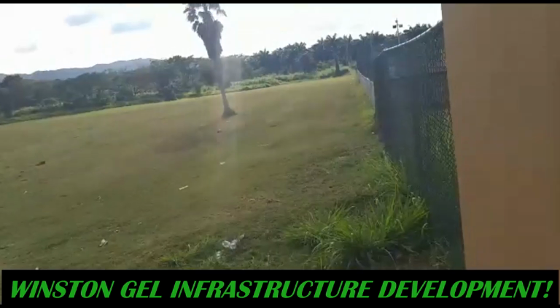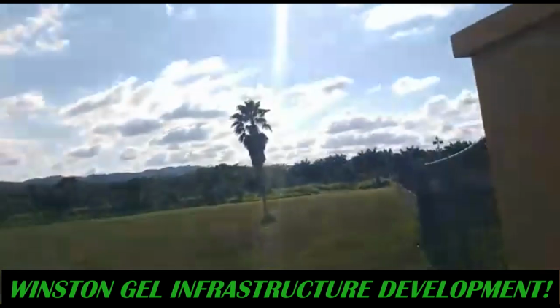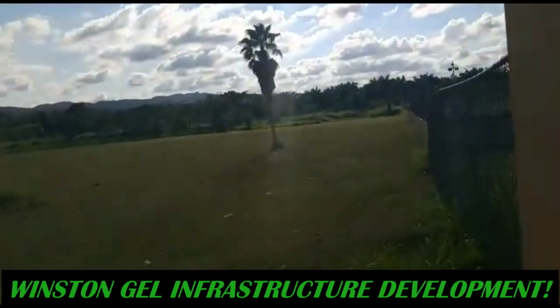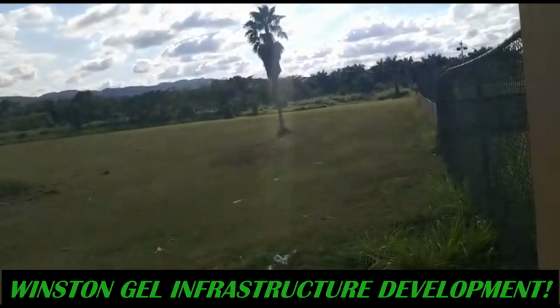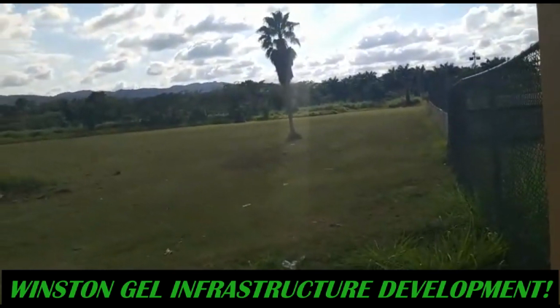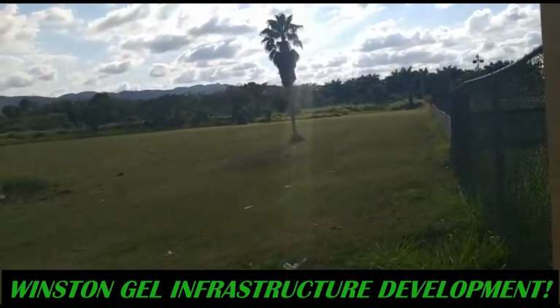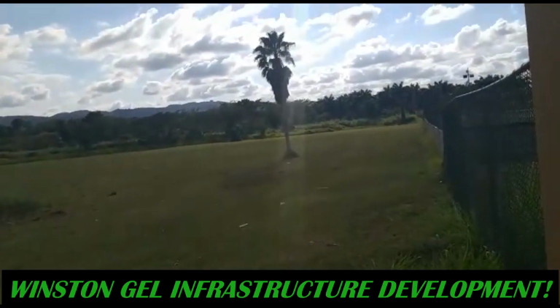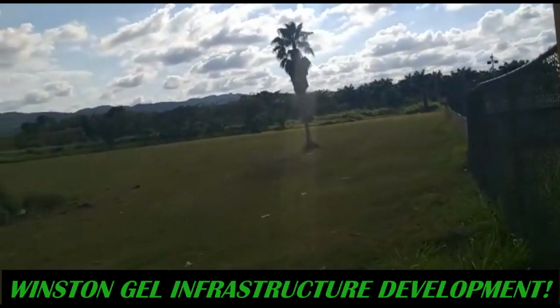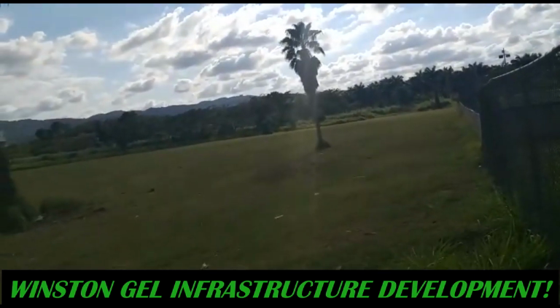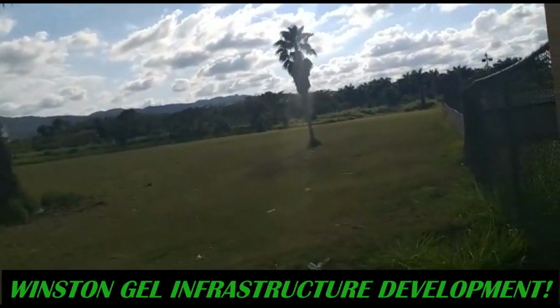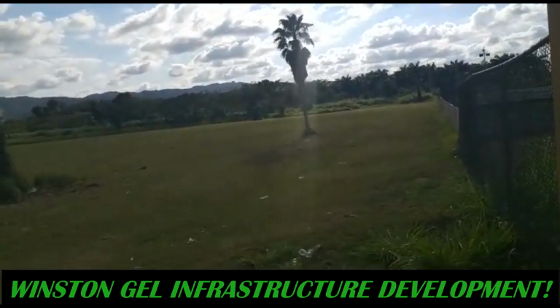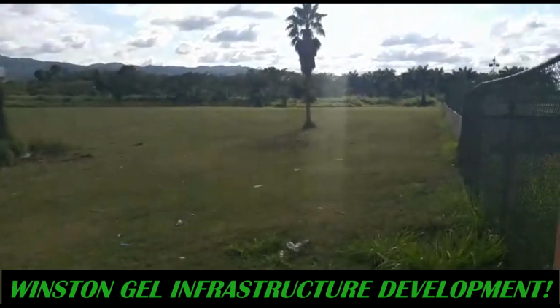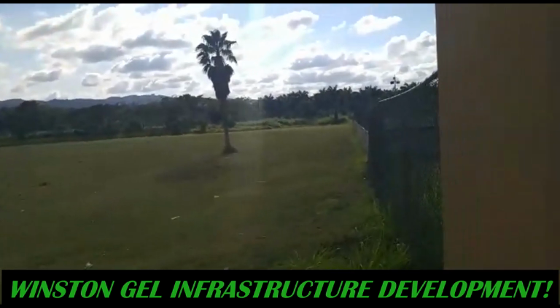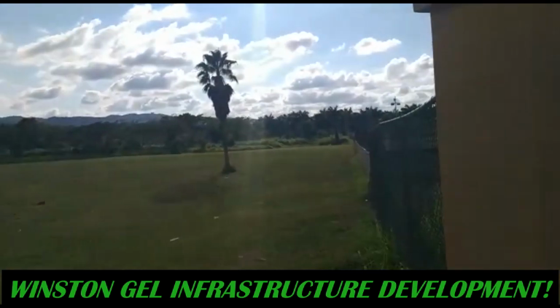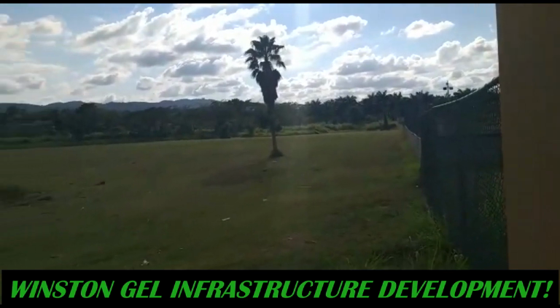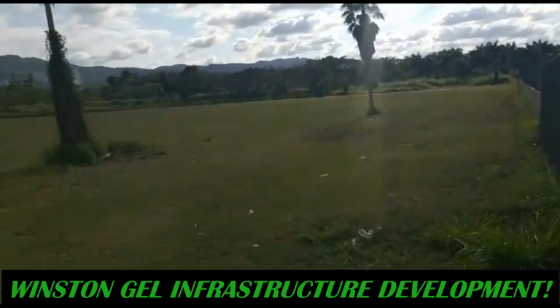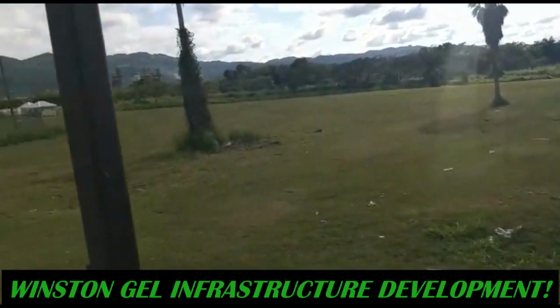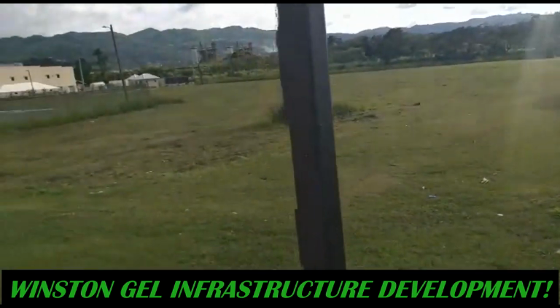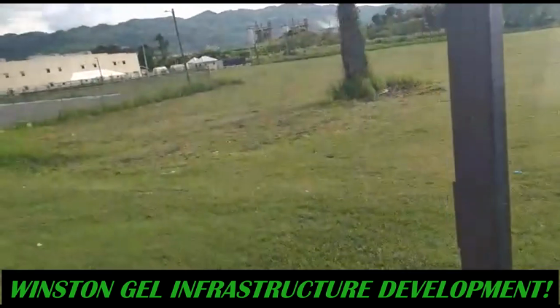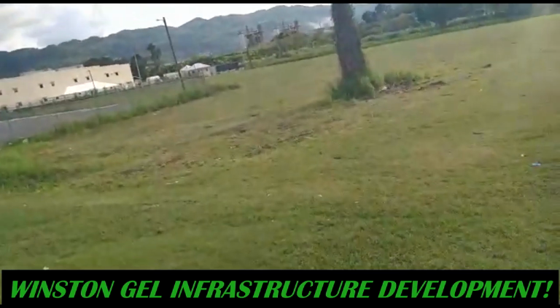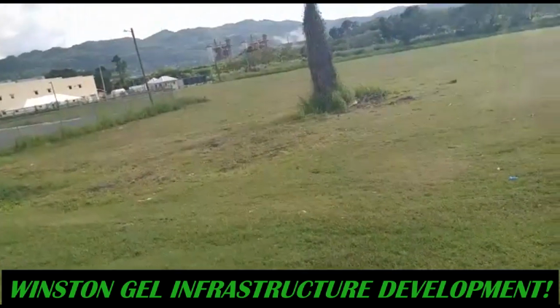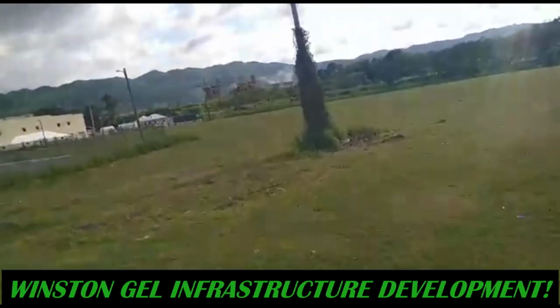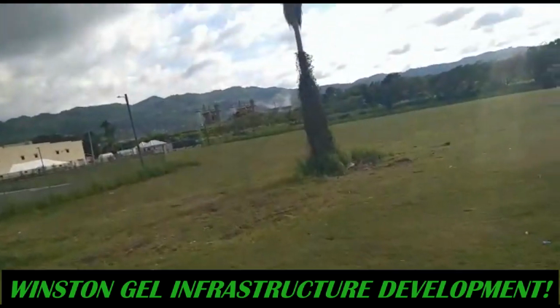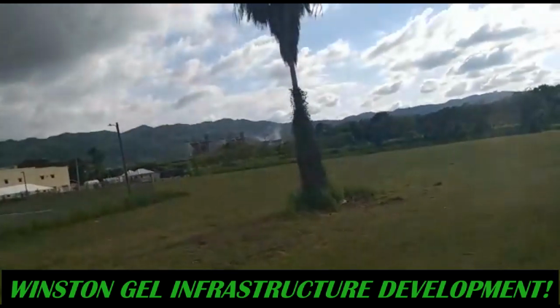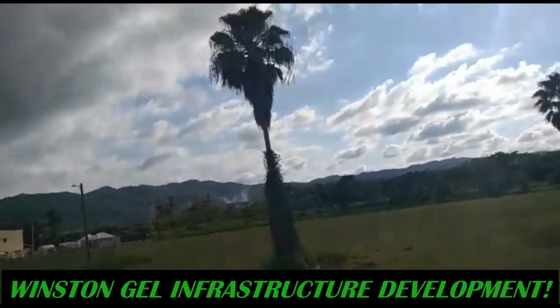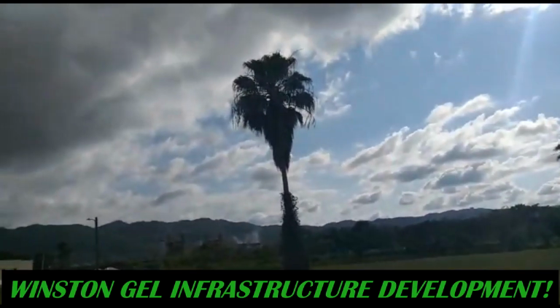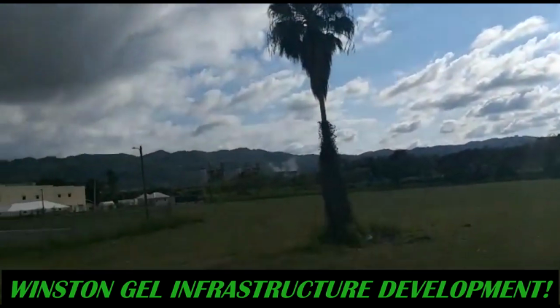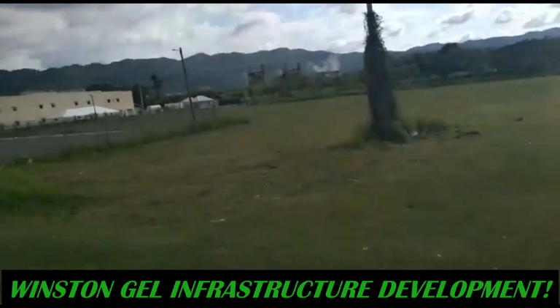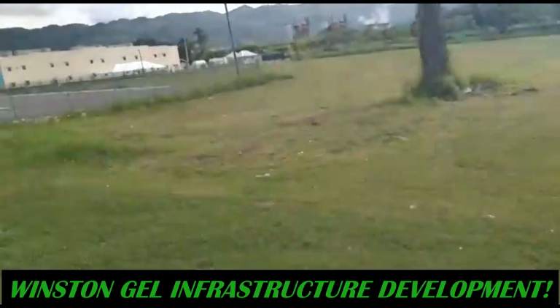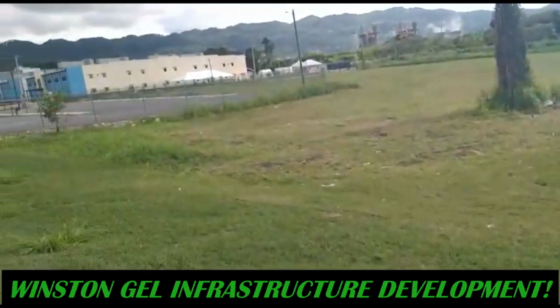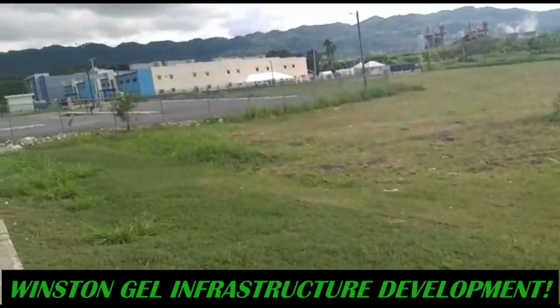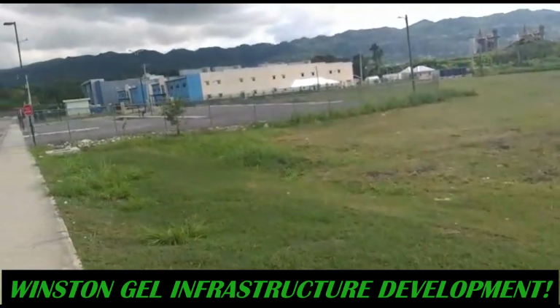They have cleared this area. I'm not sure when construction will be starting, but as soon as it does, I'll definitely keep you guys up to date on this.